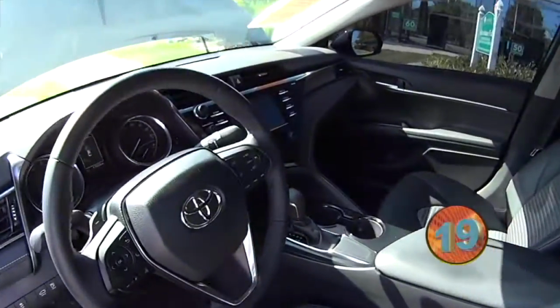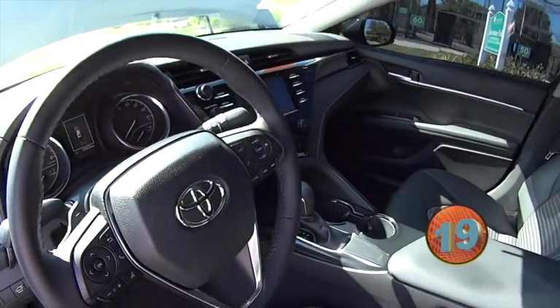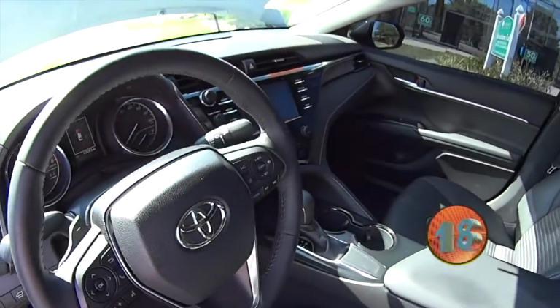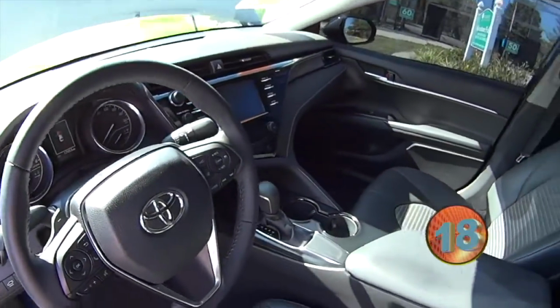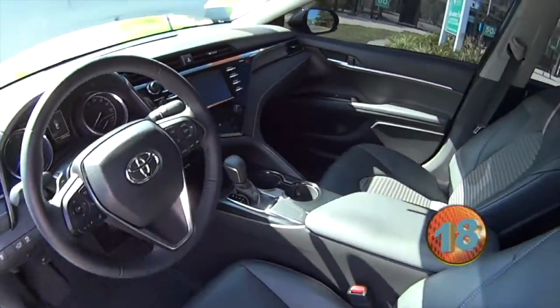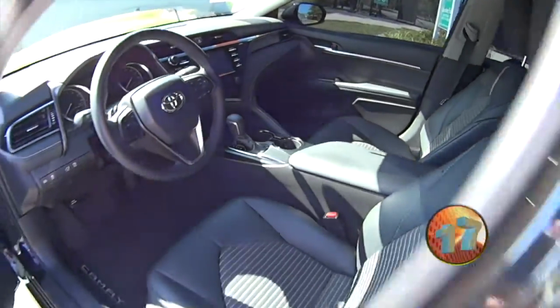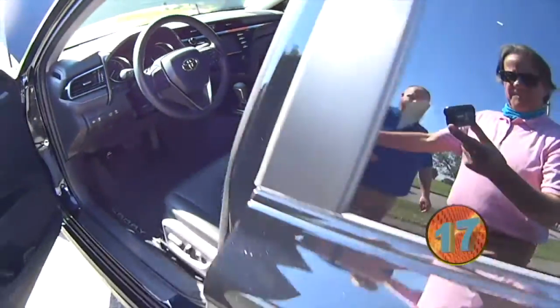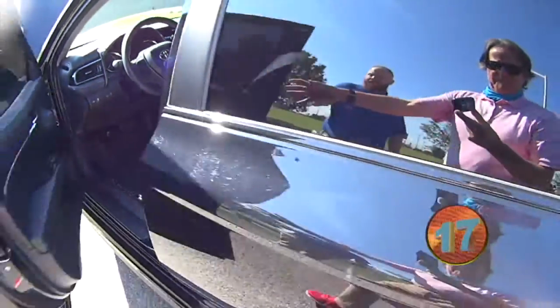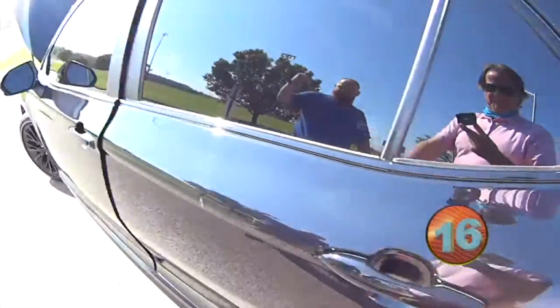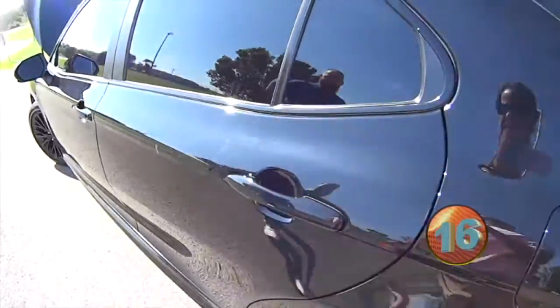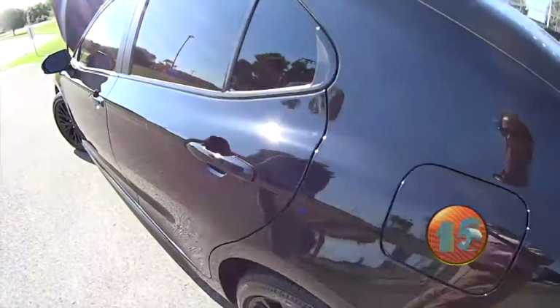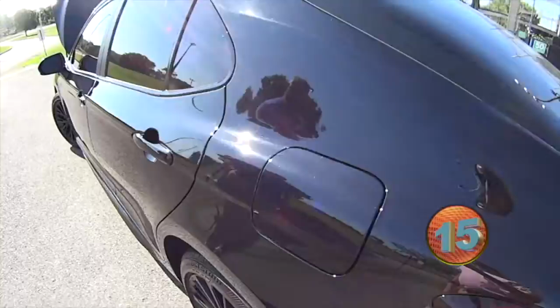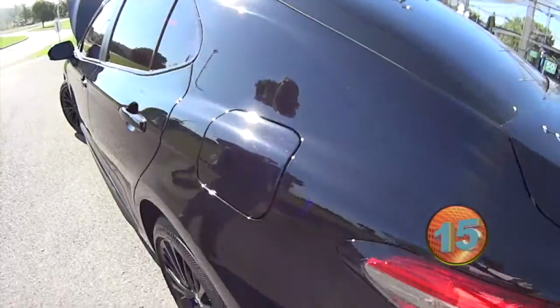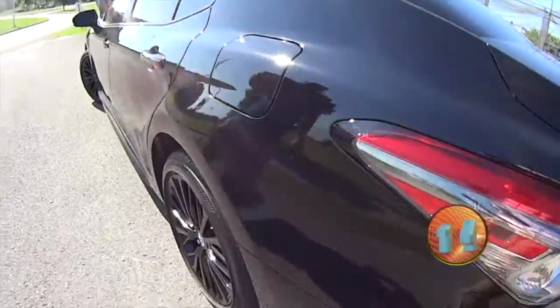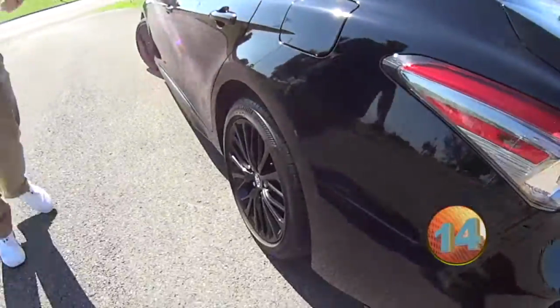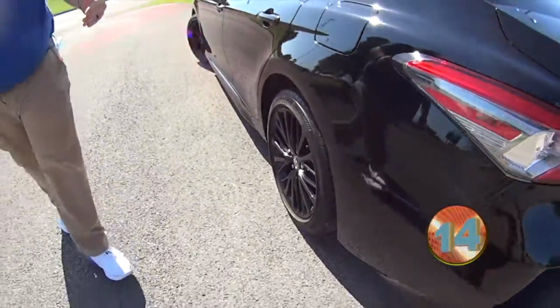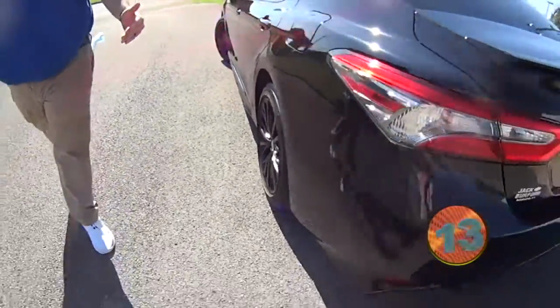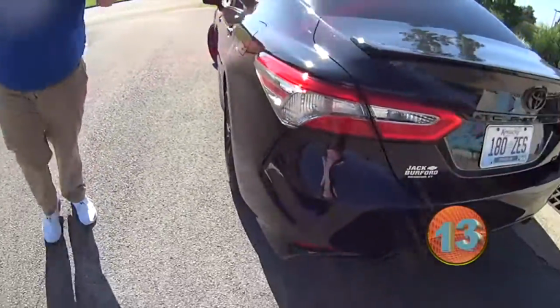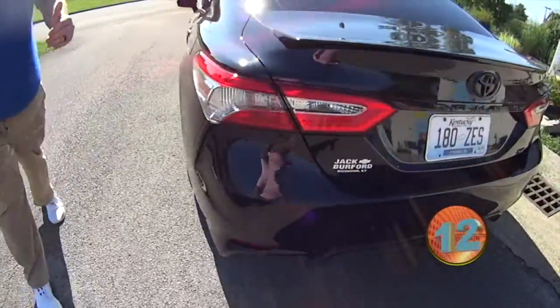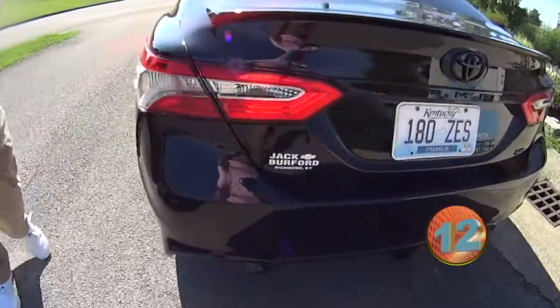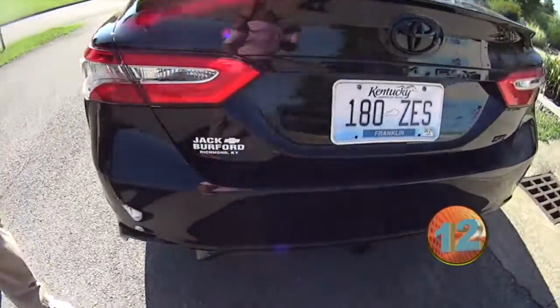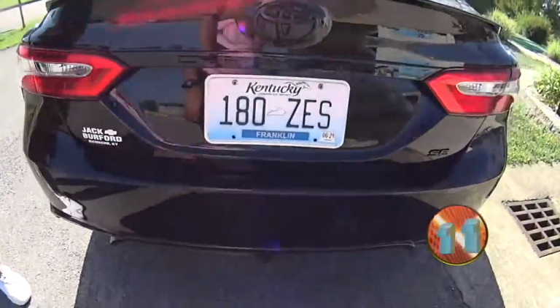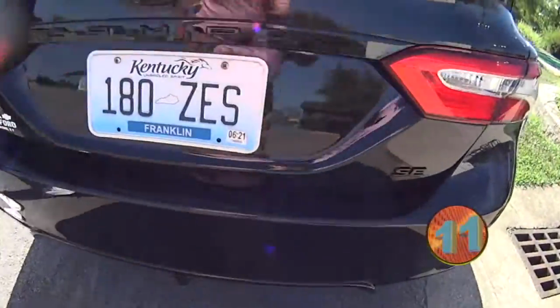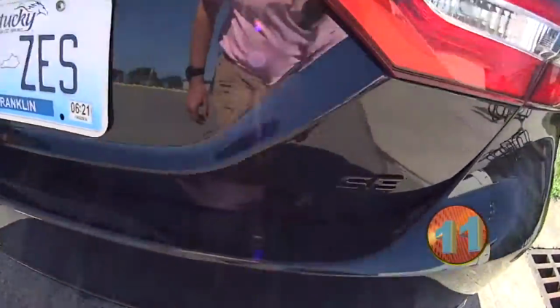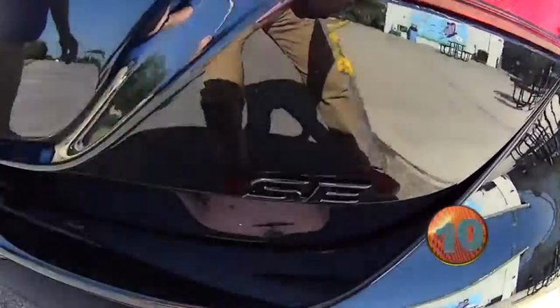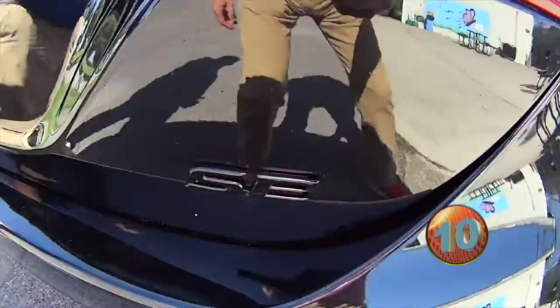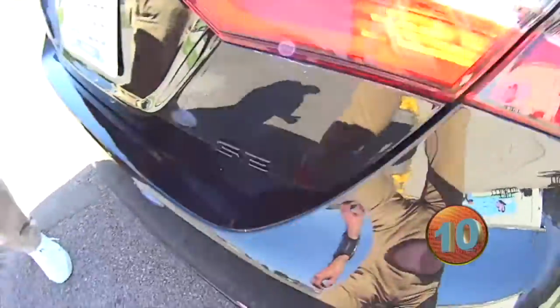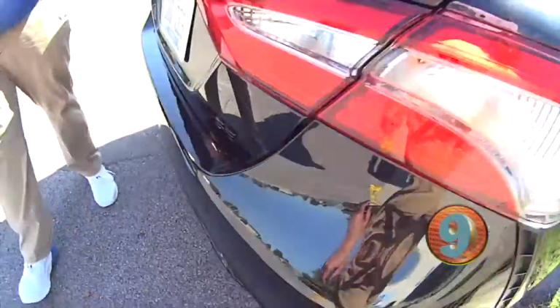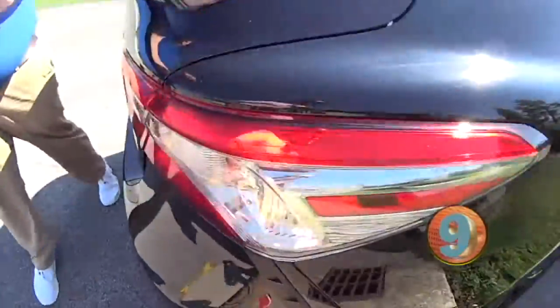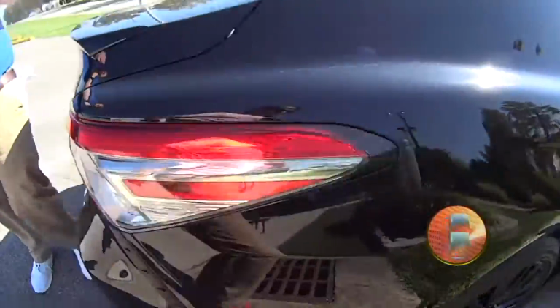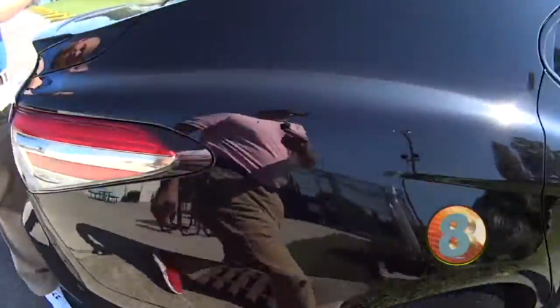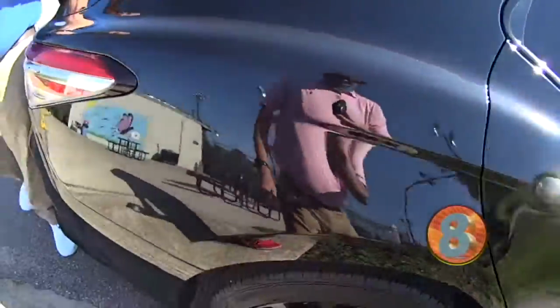Look at that interior — leather interior. Black exterior, black wheels. This is the Batmobile, folks. It's an SE. Beautiful, beautiful local trade. It's a great, great vehicle.